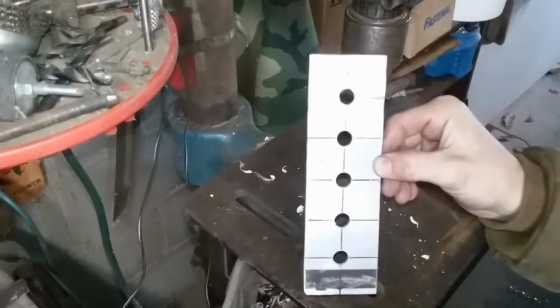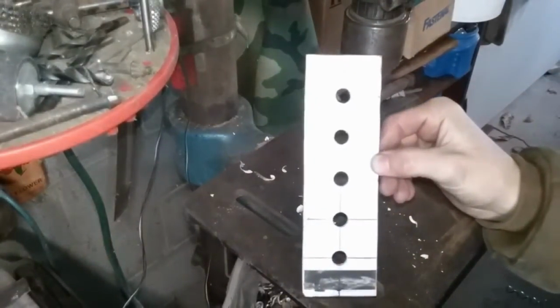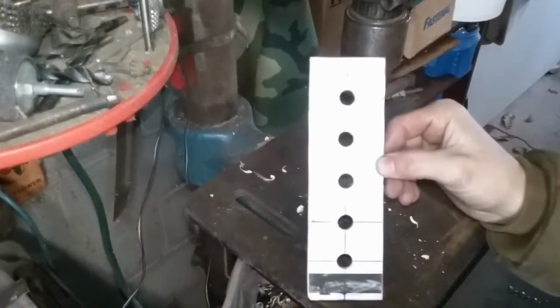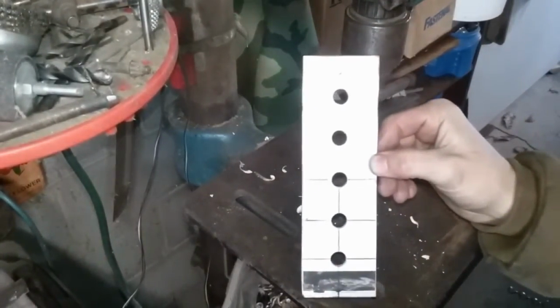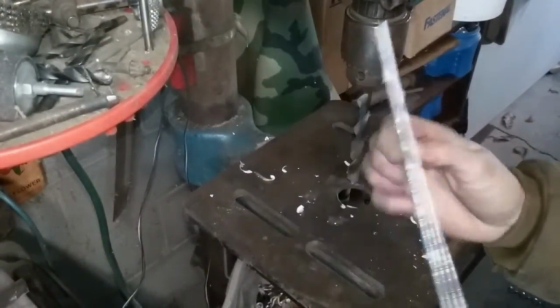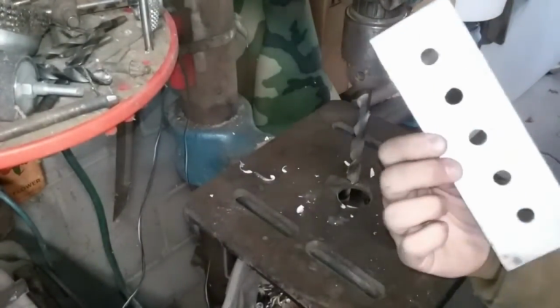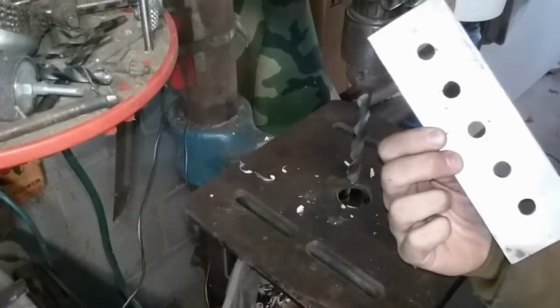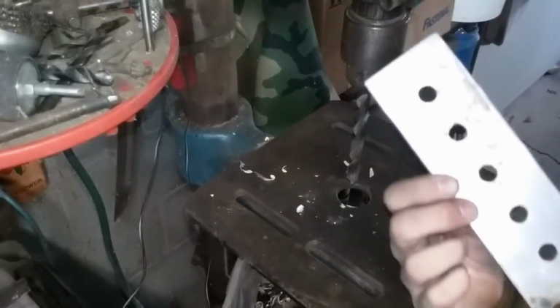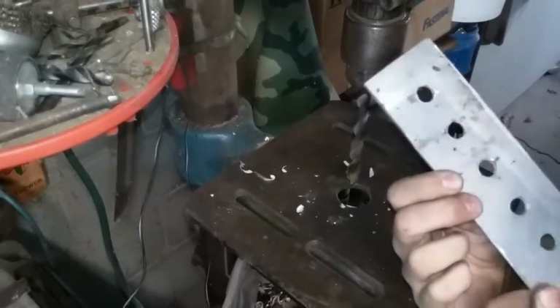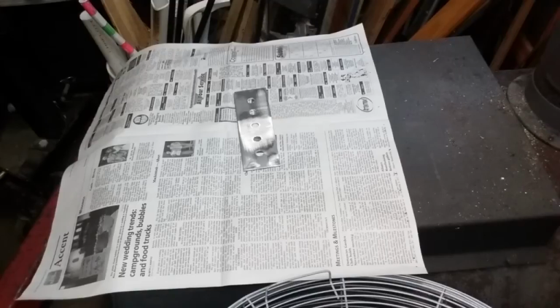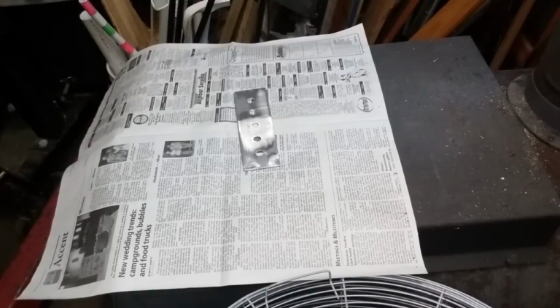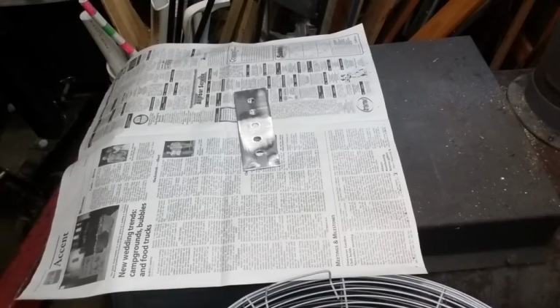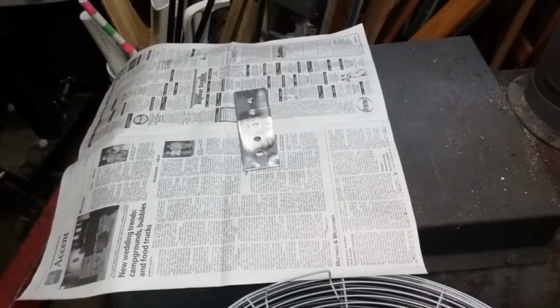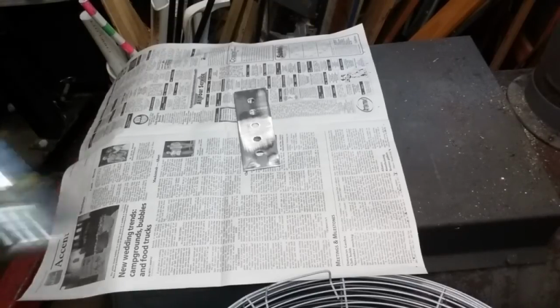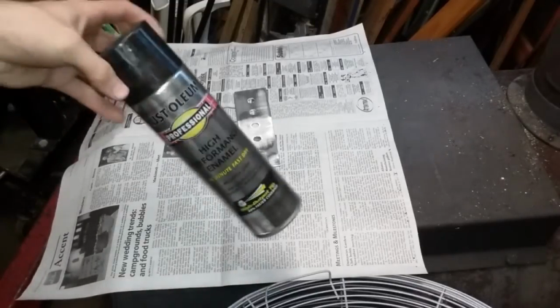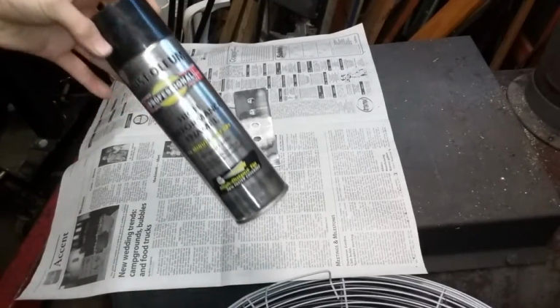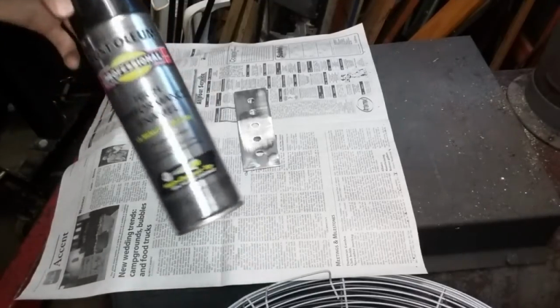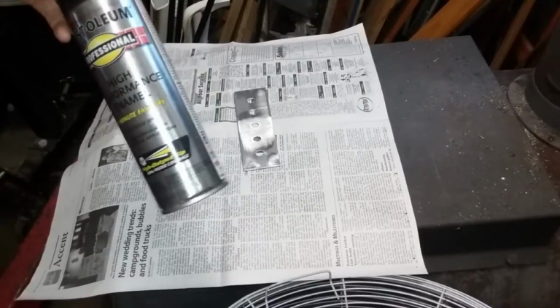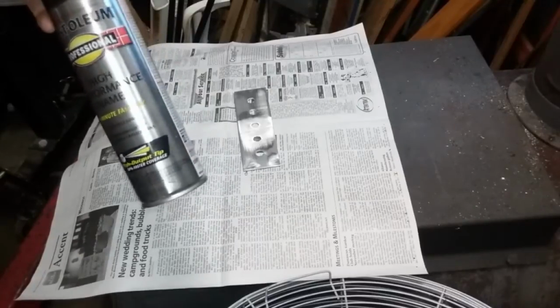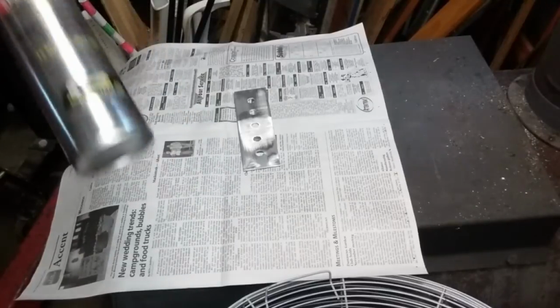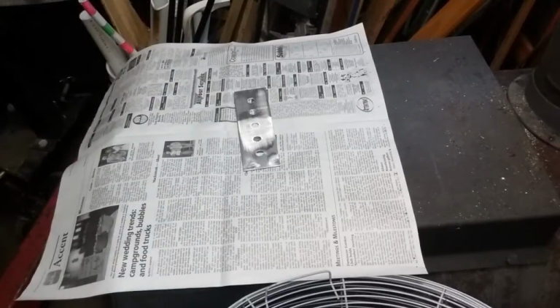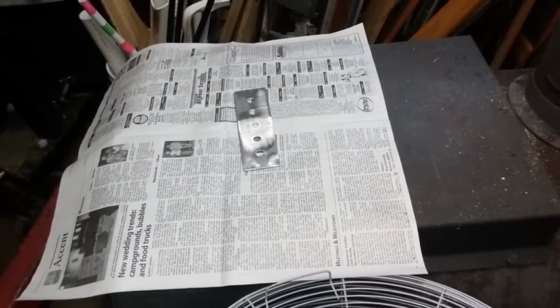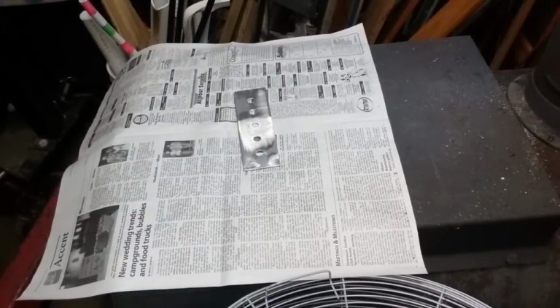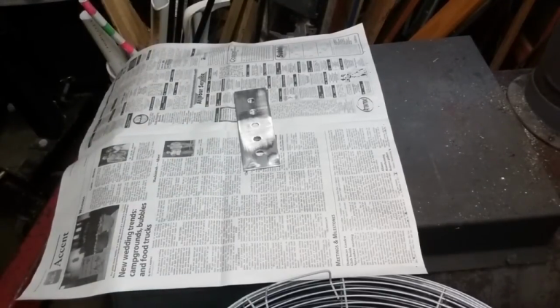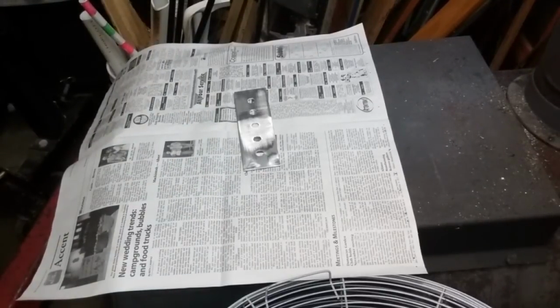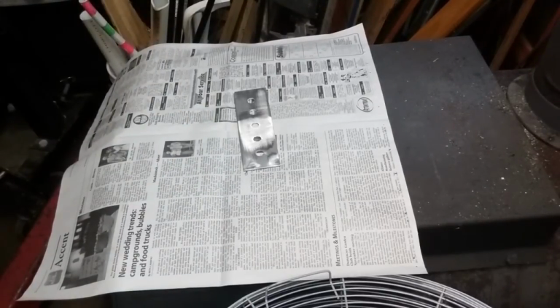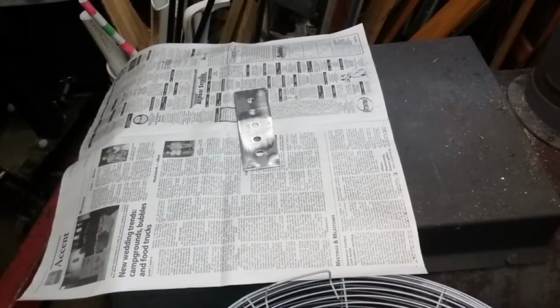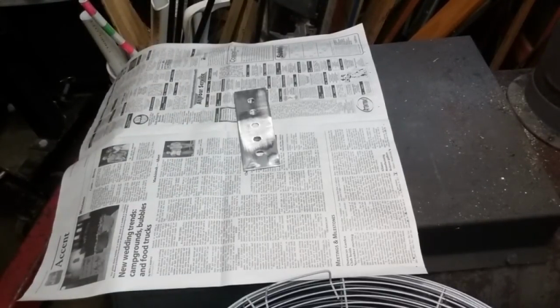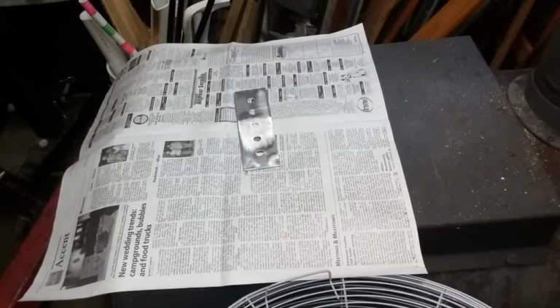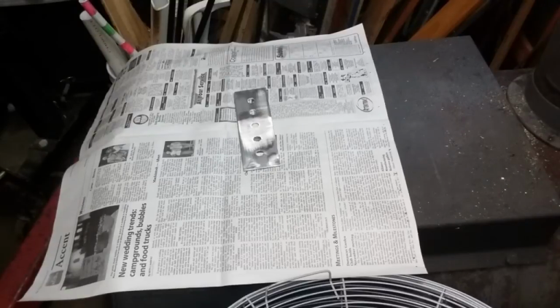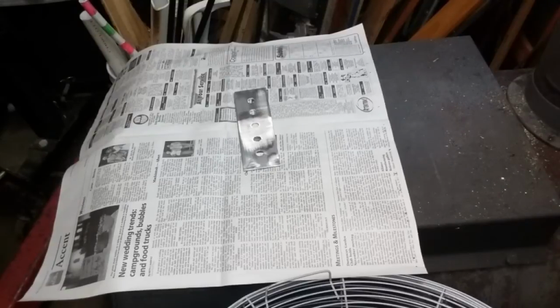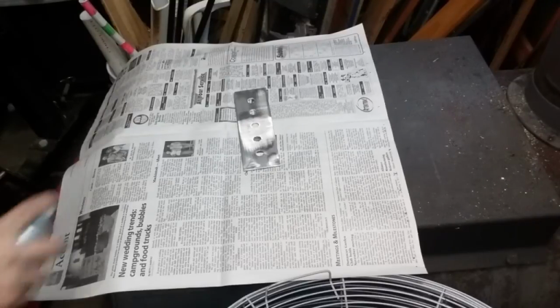There she is. Now I'm just going to hit it with some Rust-Oleum enamel. It's a little chilly out here, so we'll see how this stuff does.